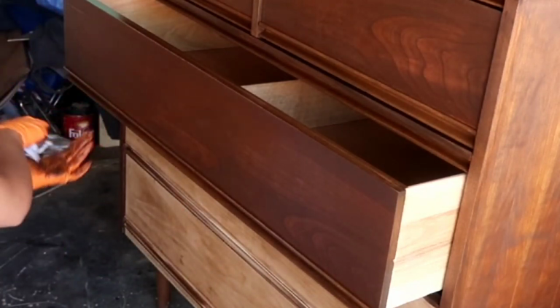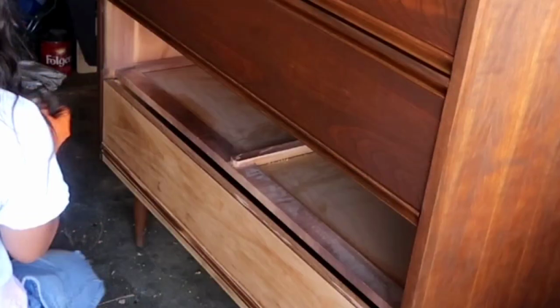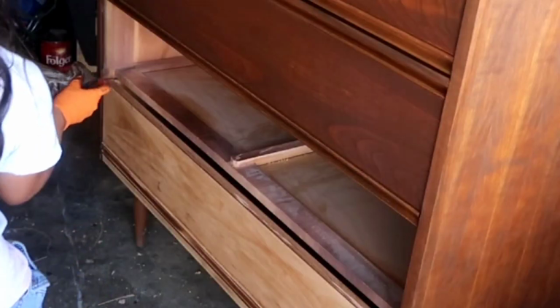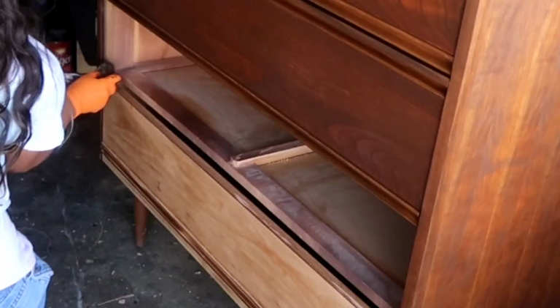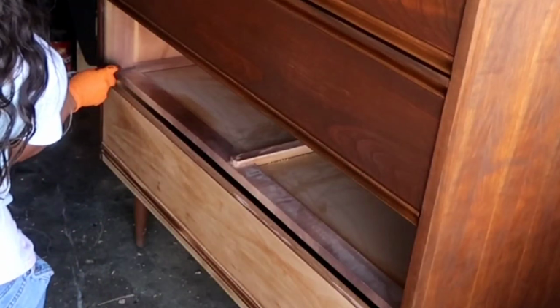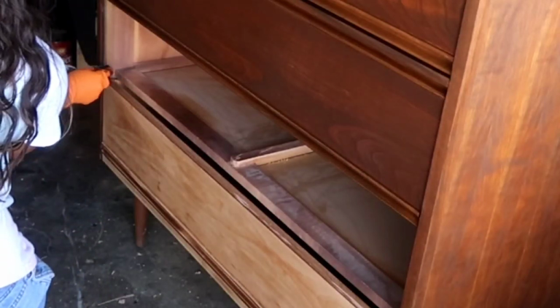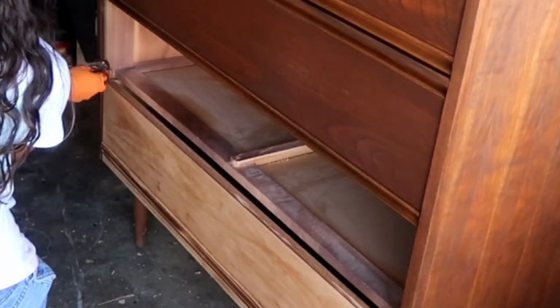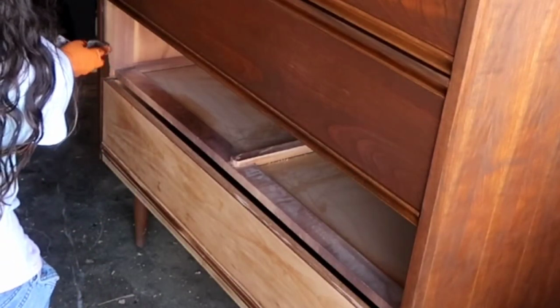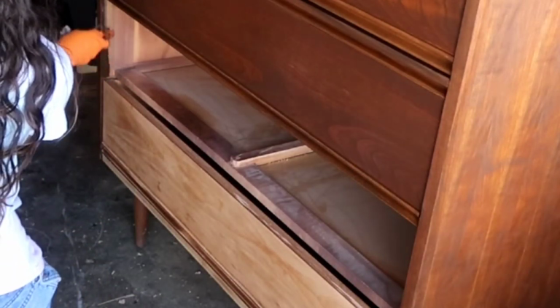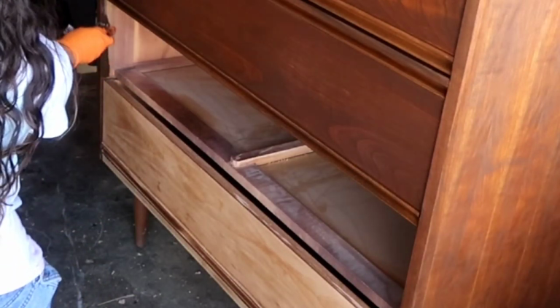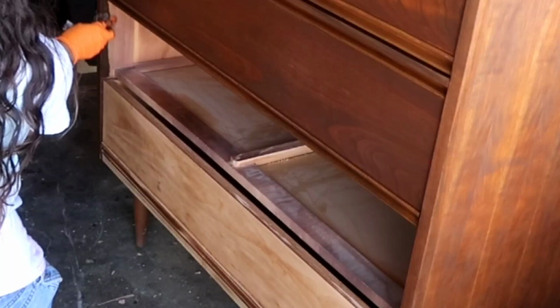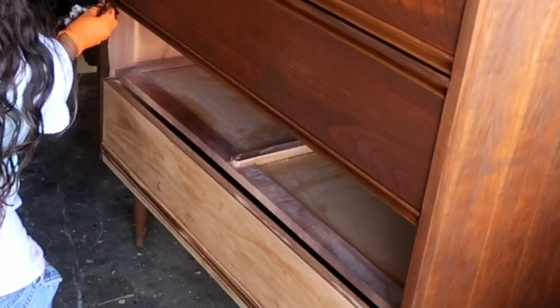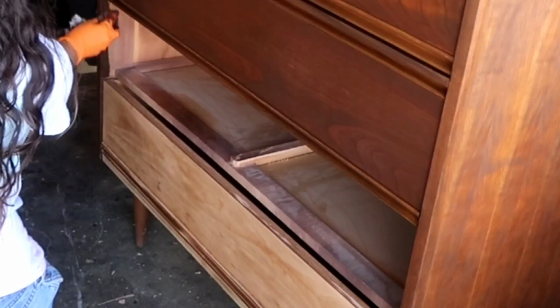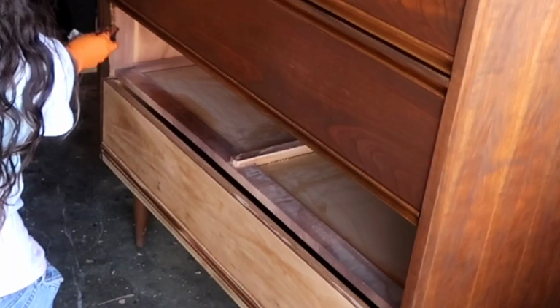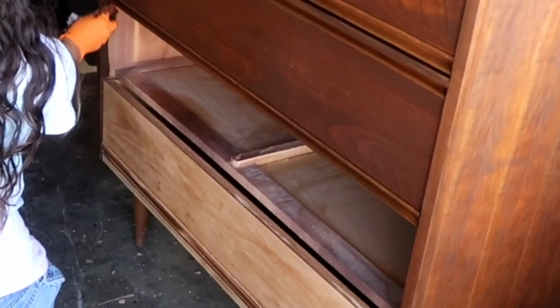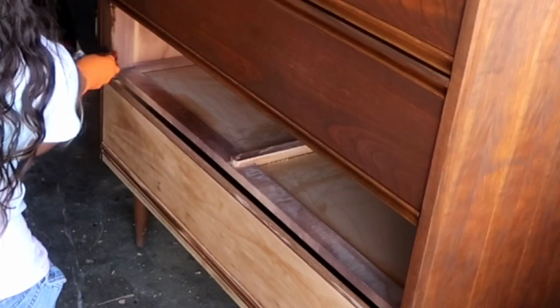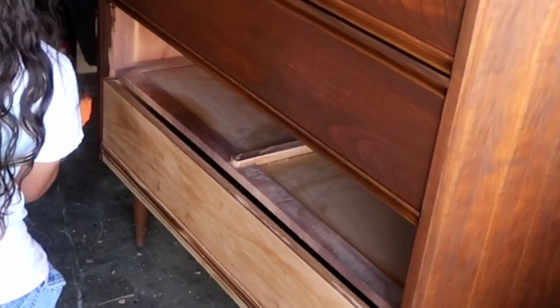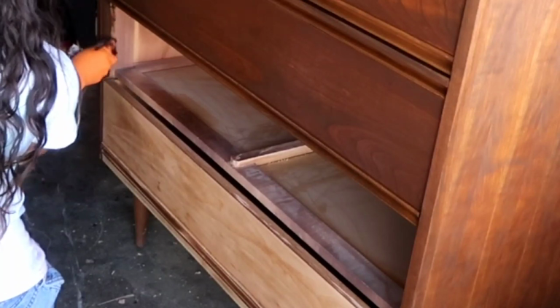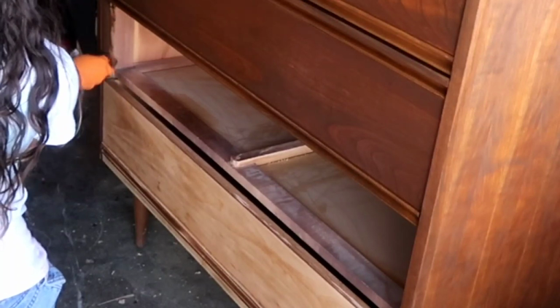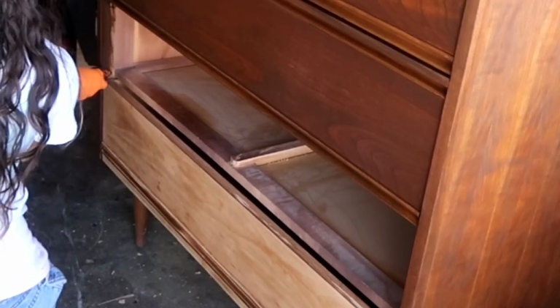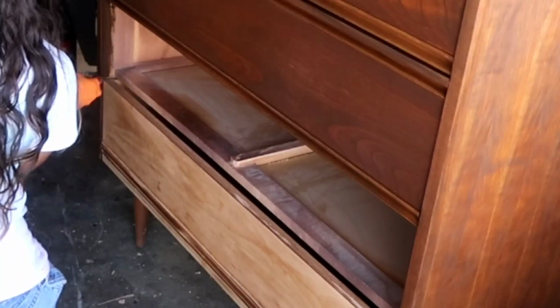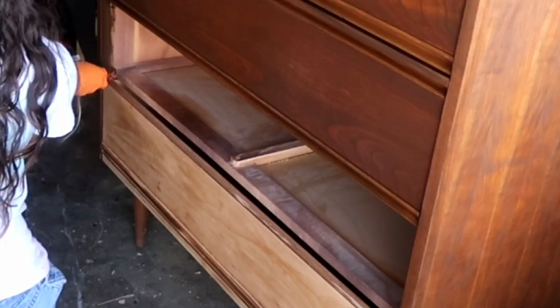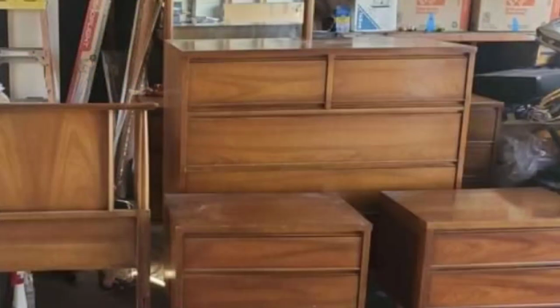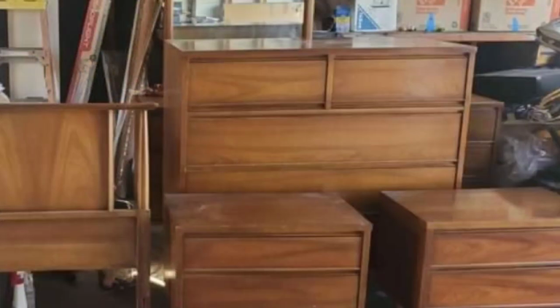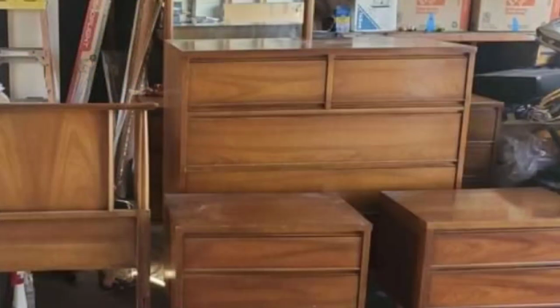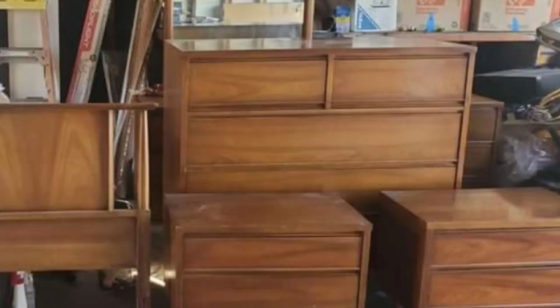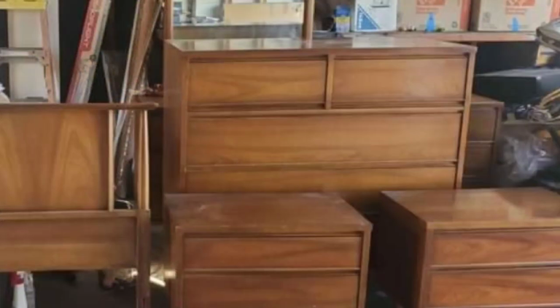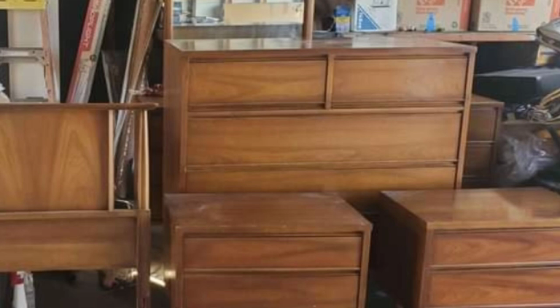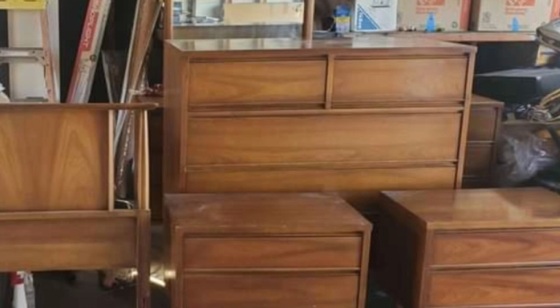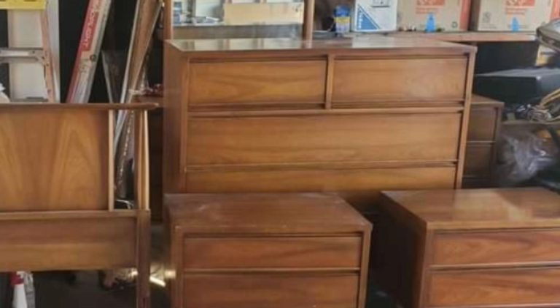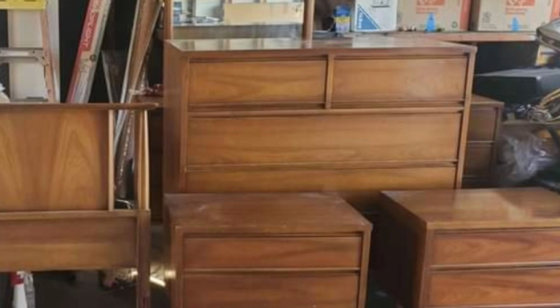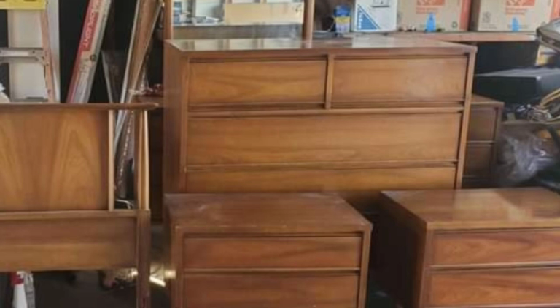I caught the camera in the middle of me finishing up, but here is the before and here's the after.